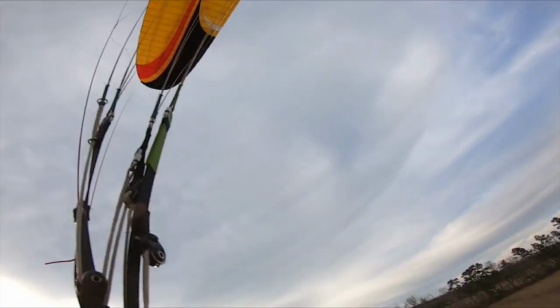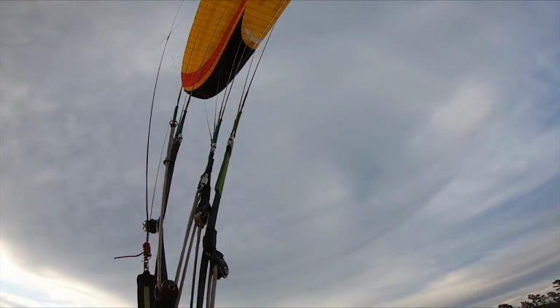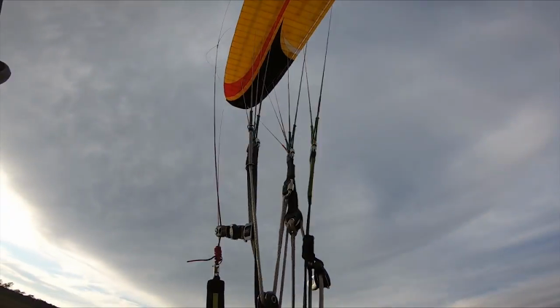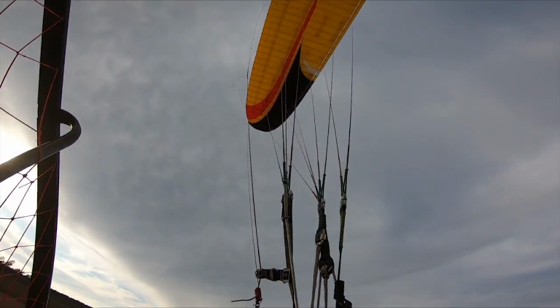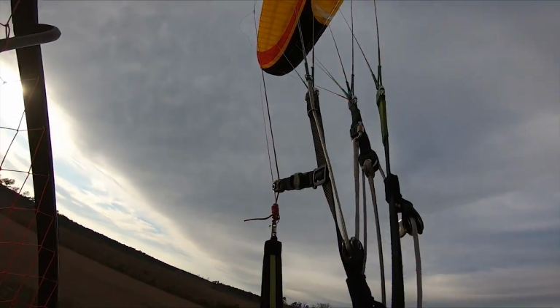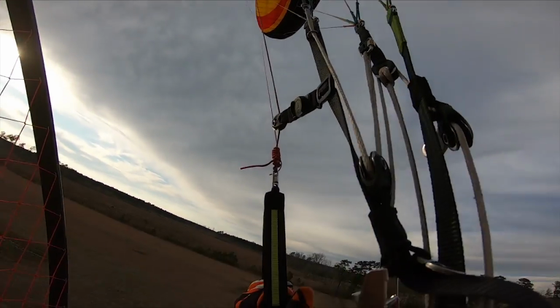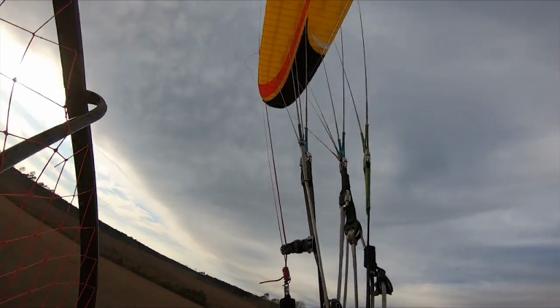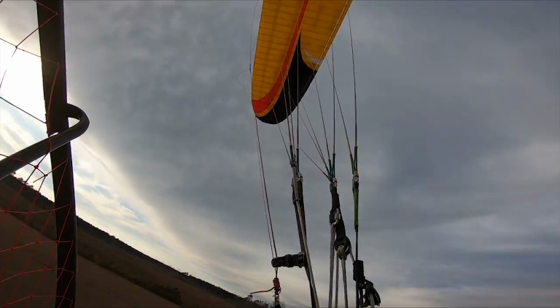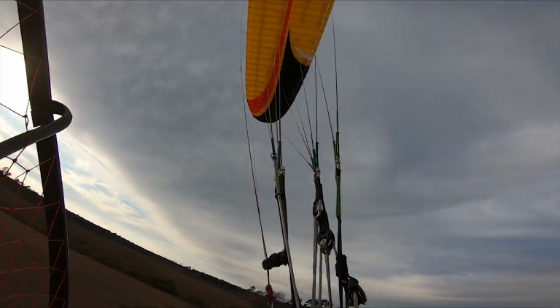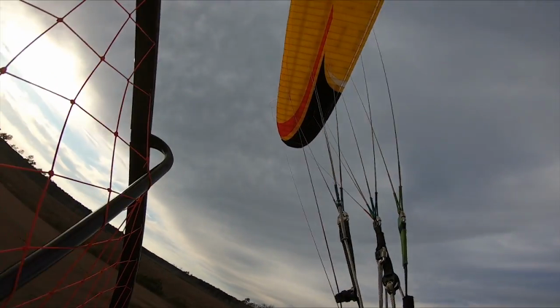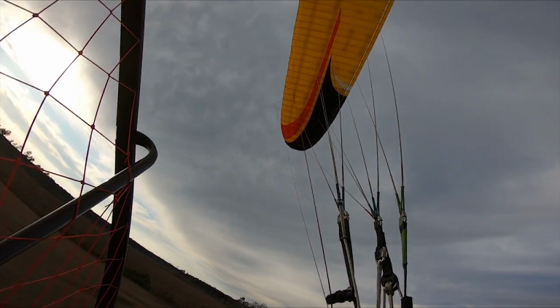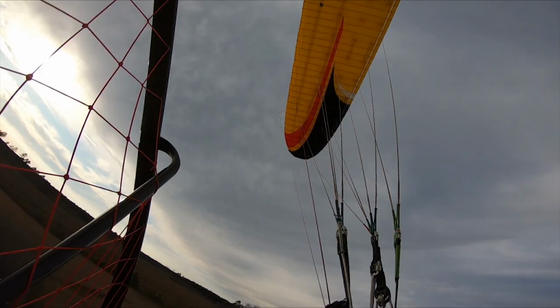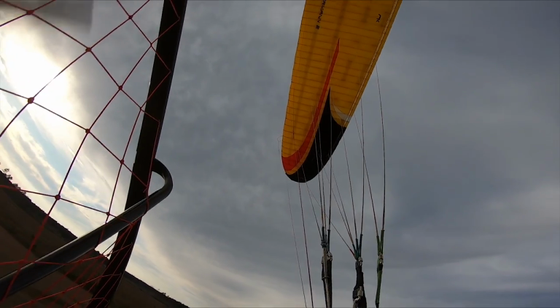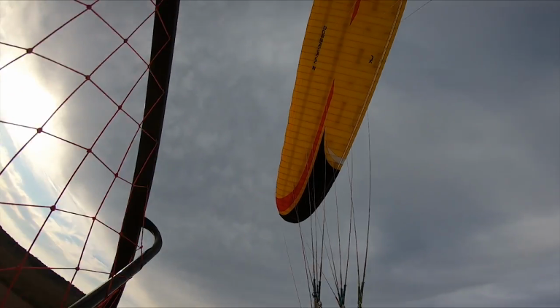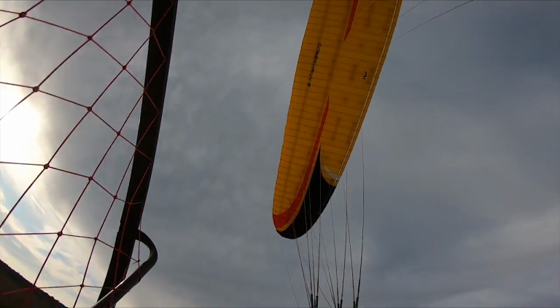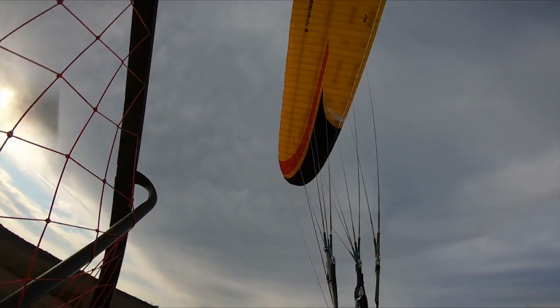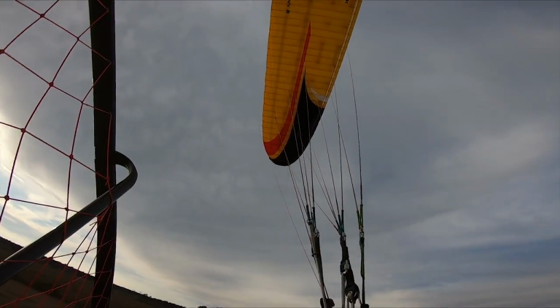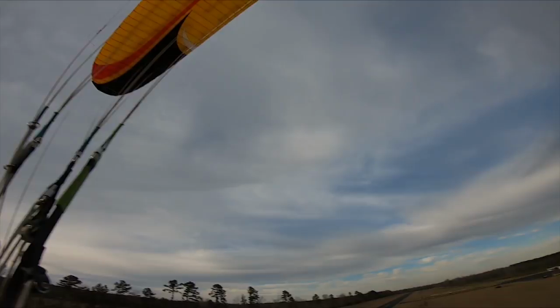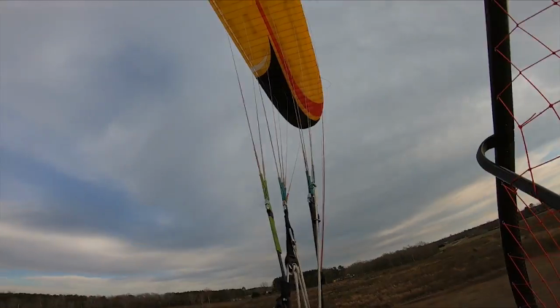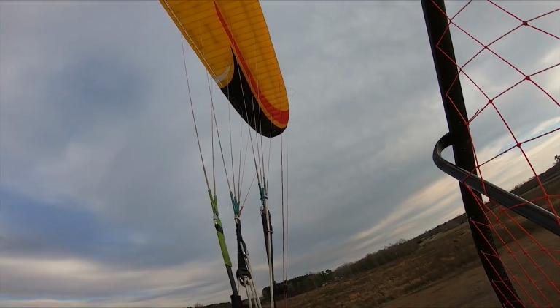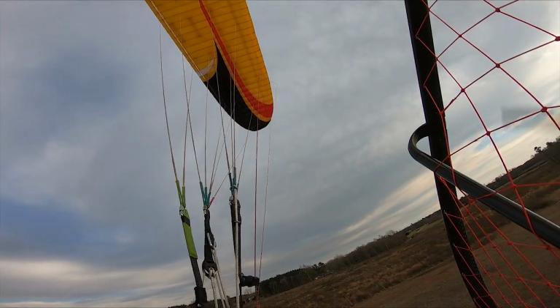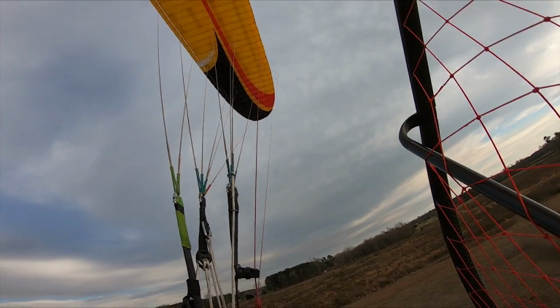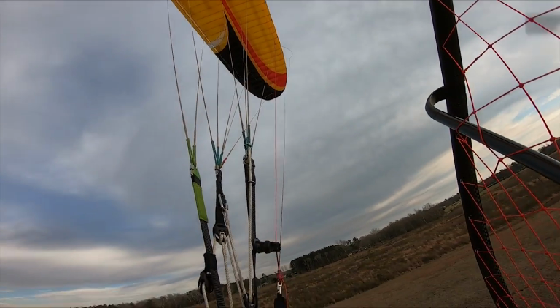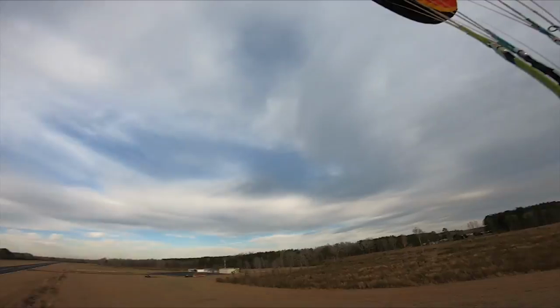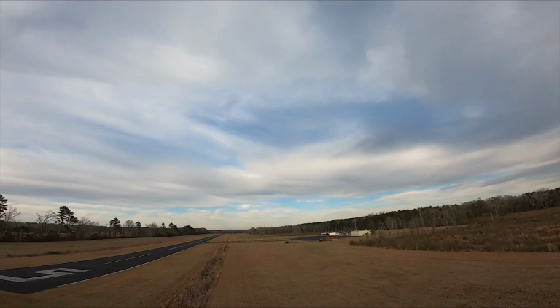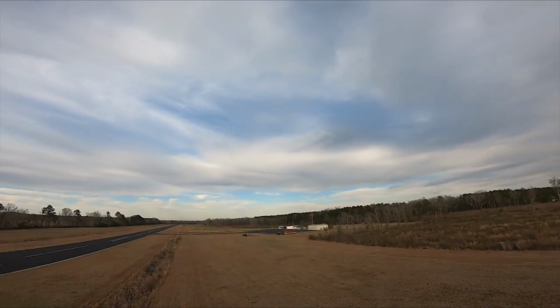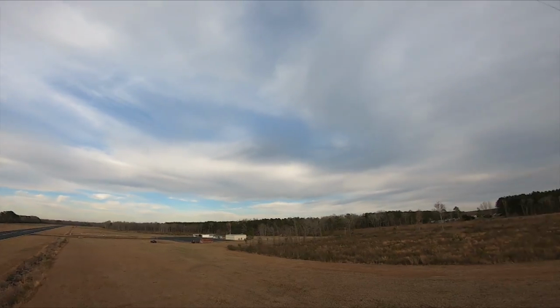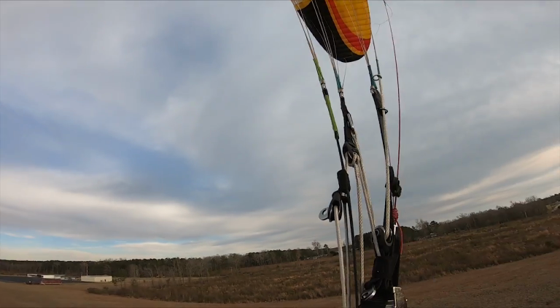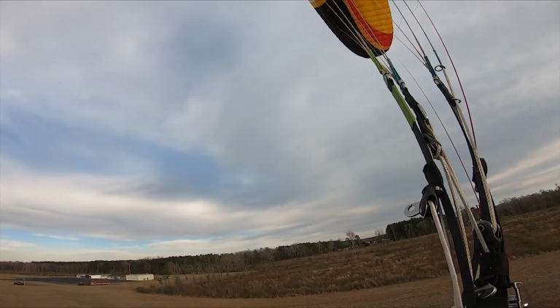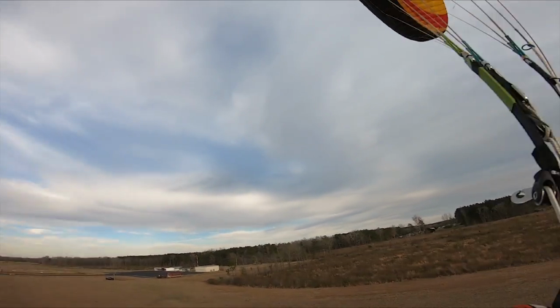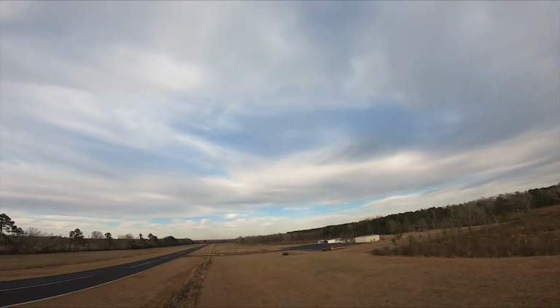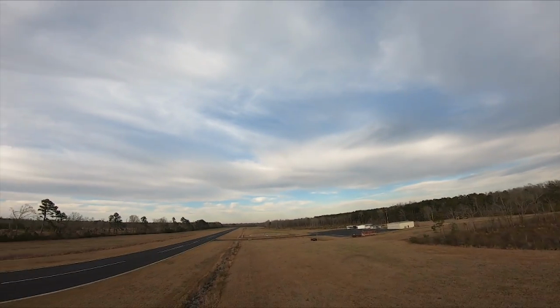I just heard something hit the prop. I don't know what it was, but I know what it was. Yep, I gotta land — emergency landing.